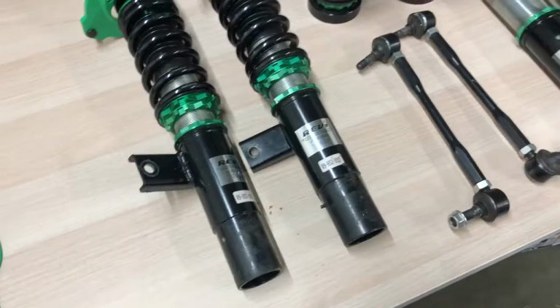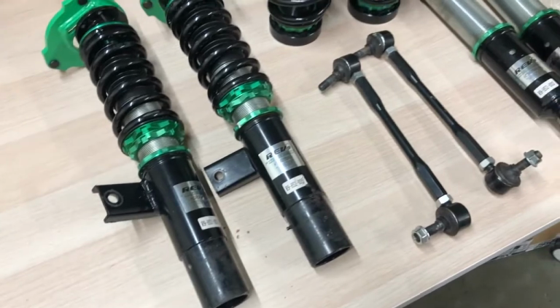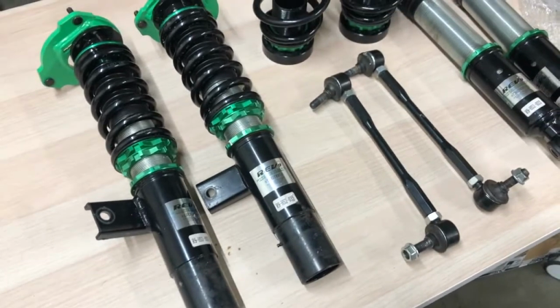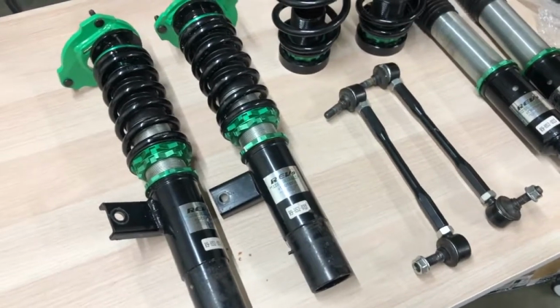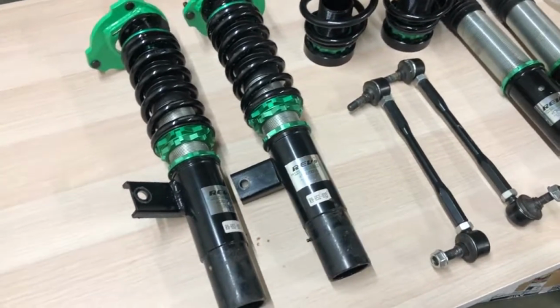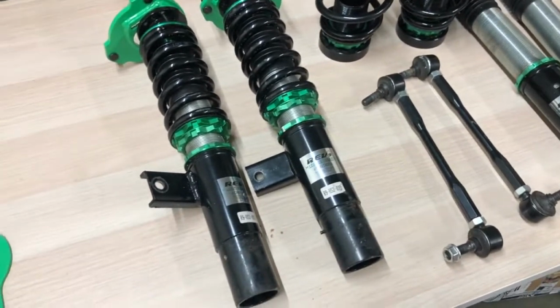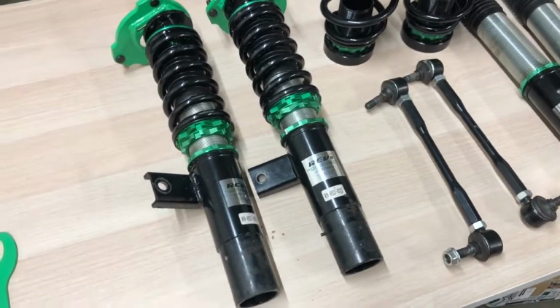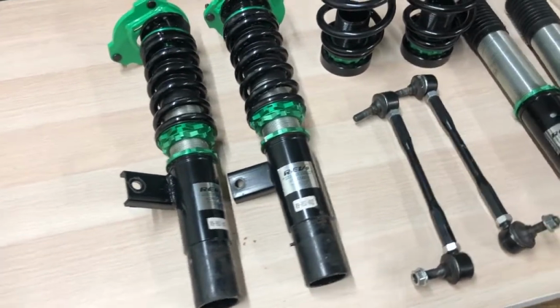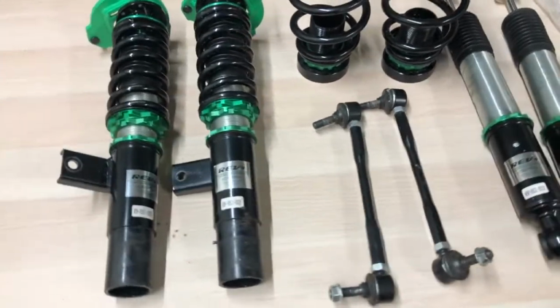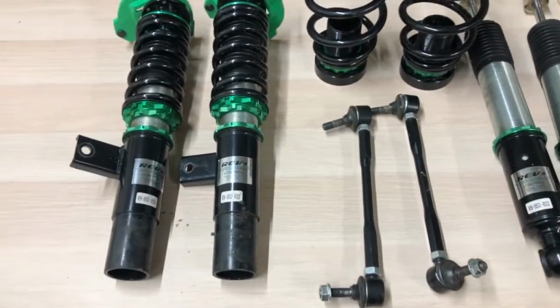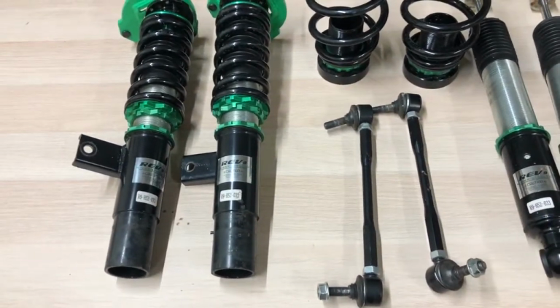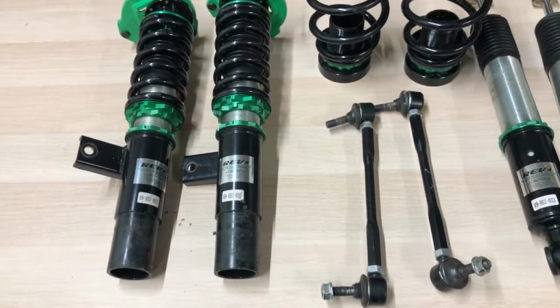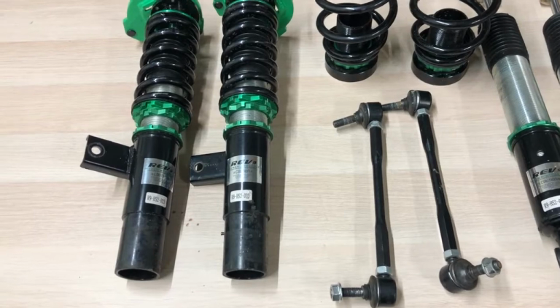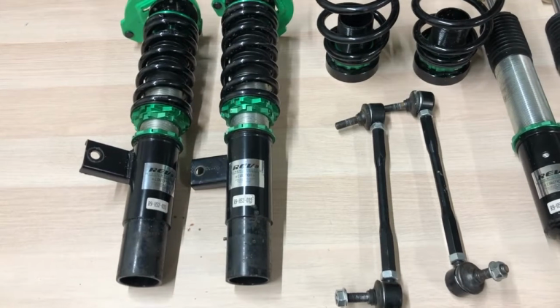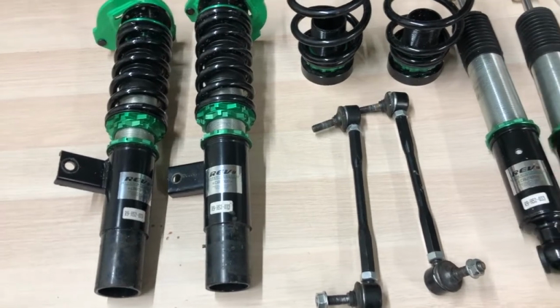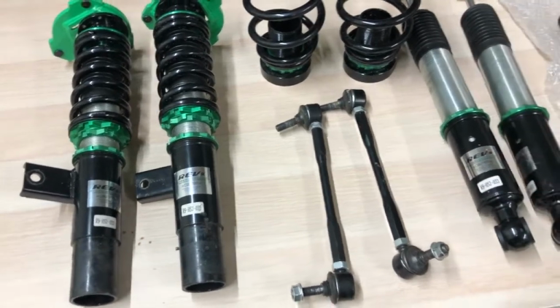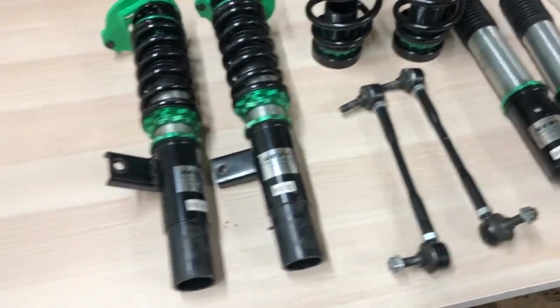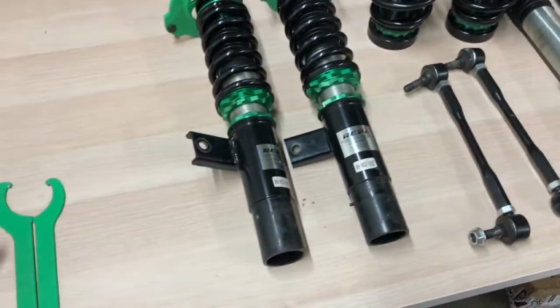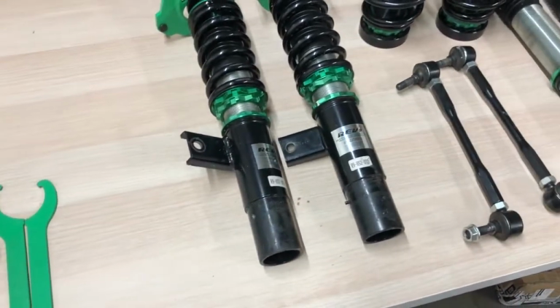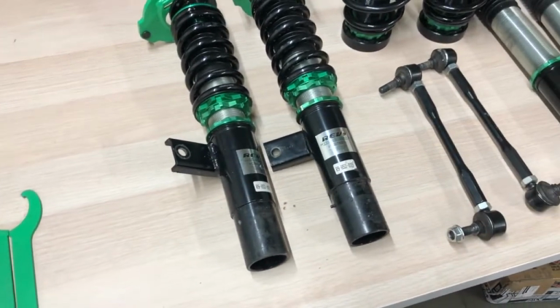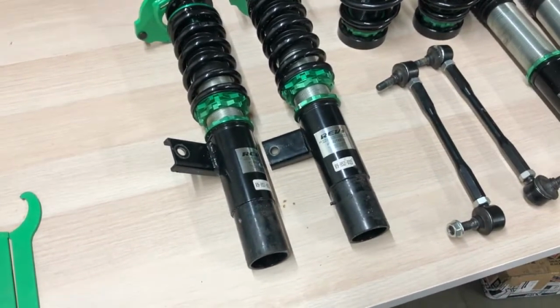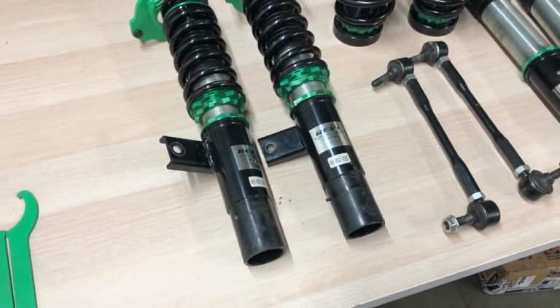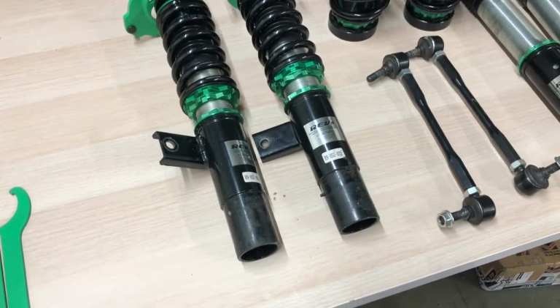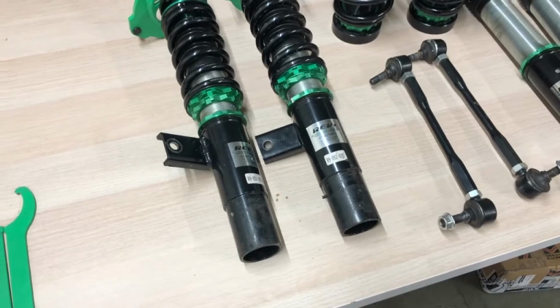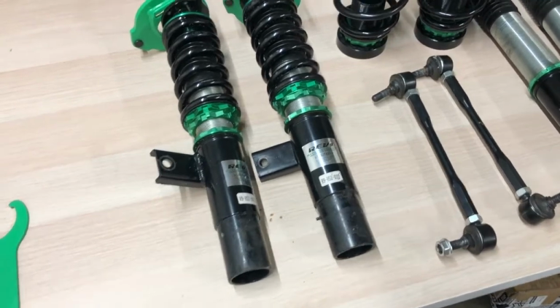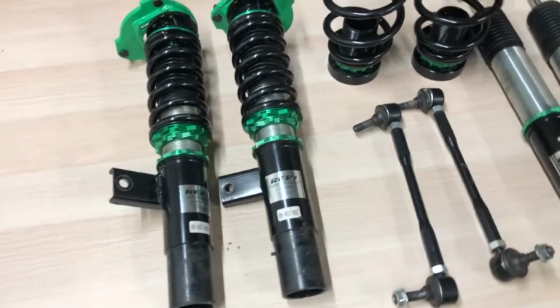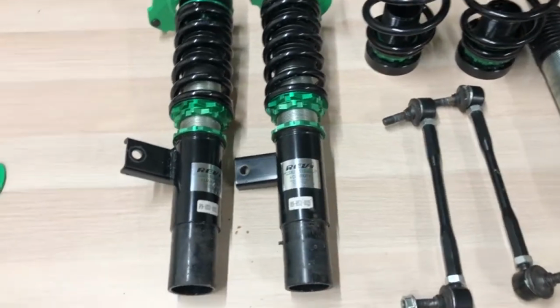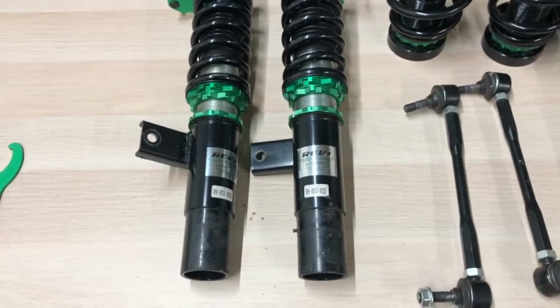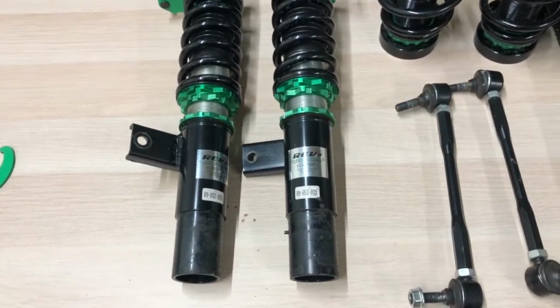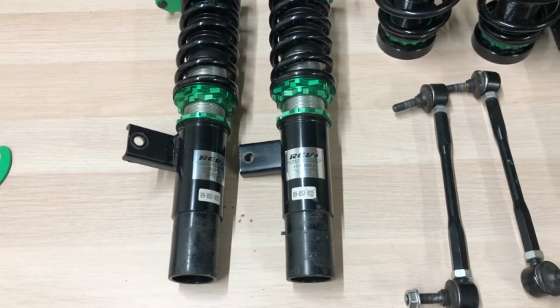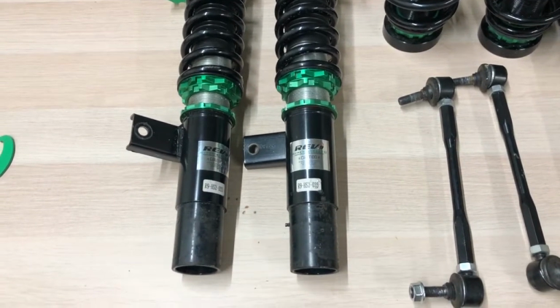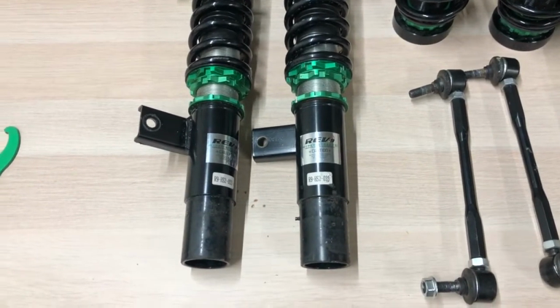The reason I want to make this video is it seems that a lot of people are confused on how you actually adjust these — and I'm not talking about just the dampening of the coilover, I'm talking about adjusting the ride height.